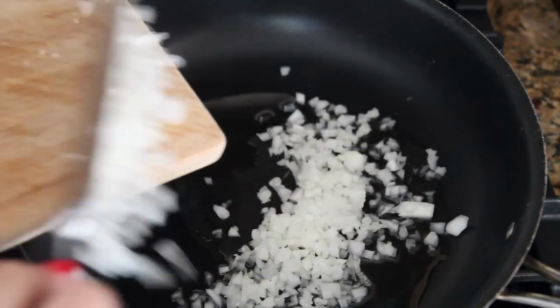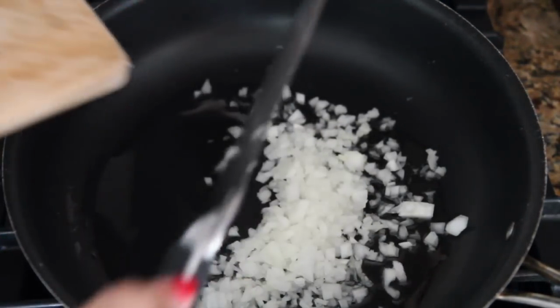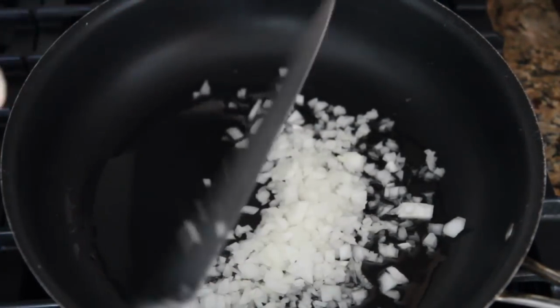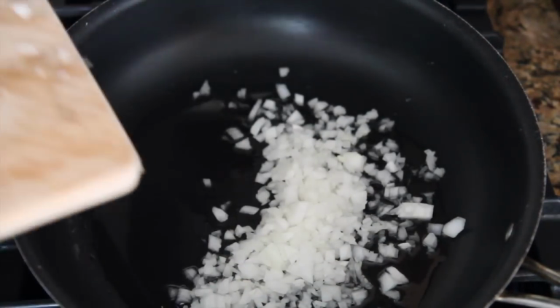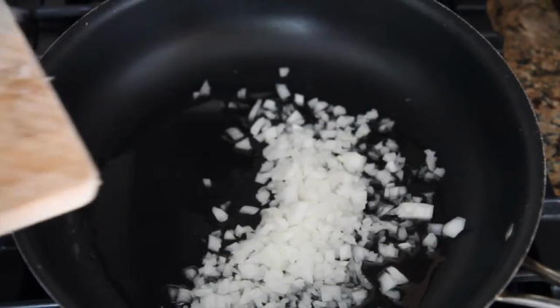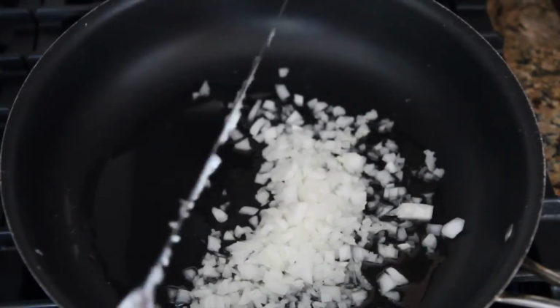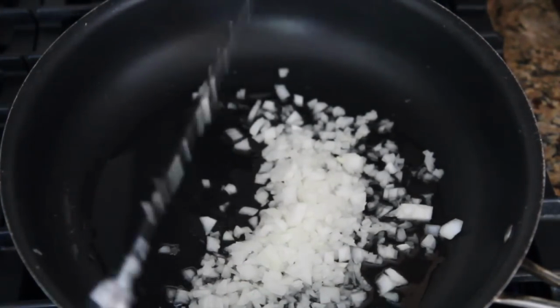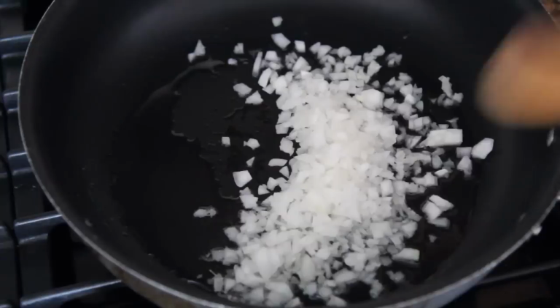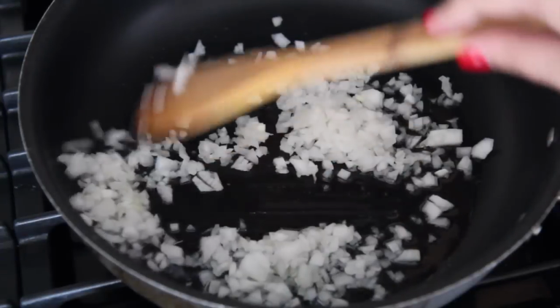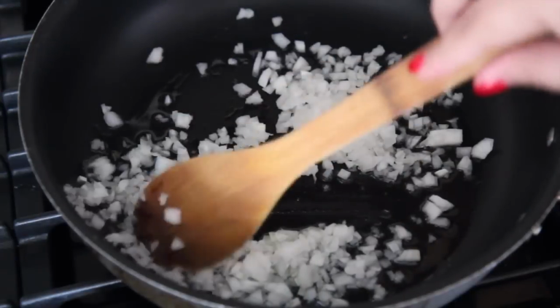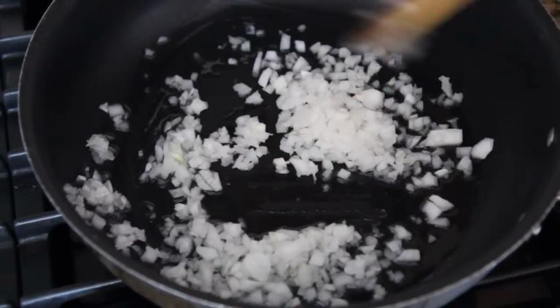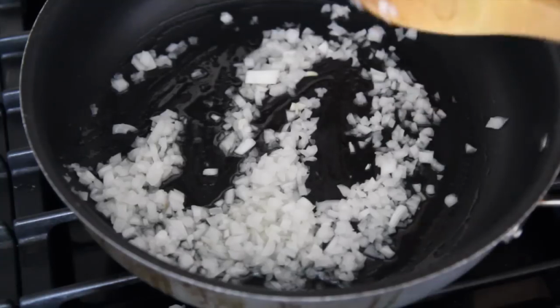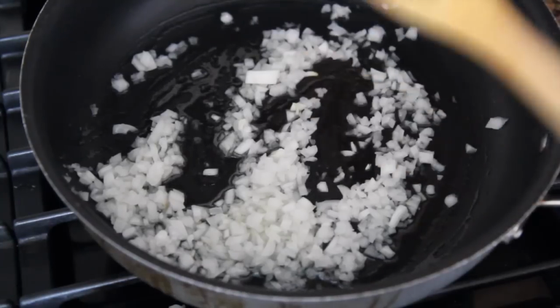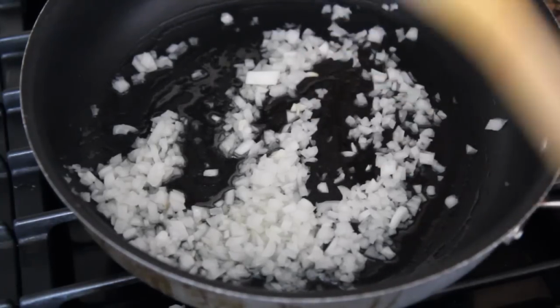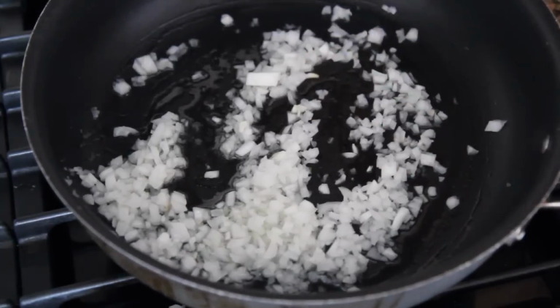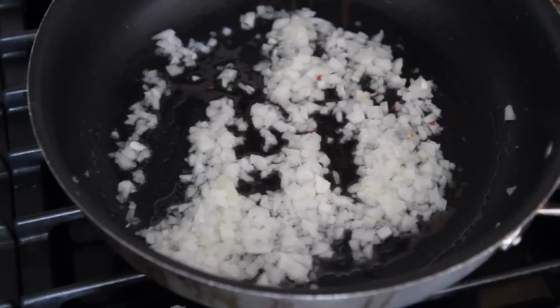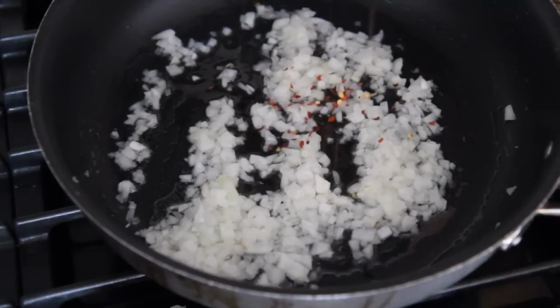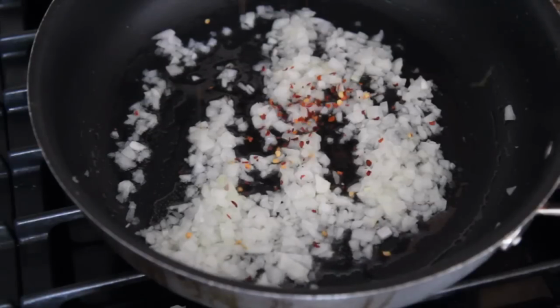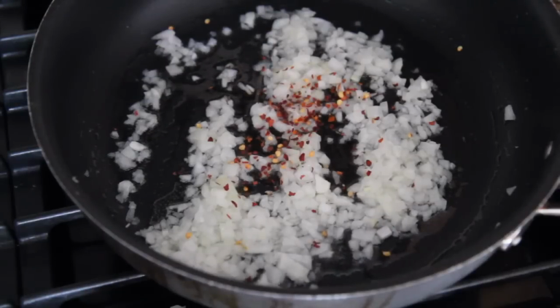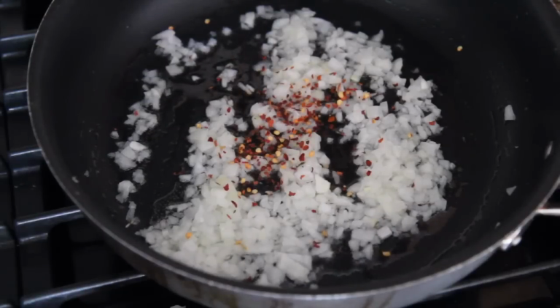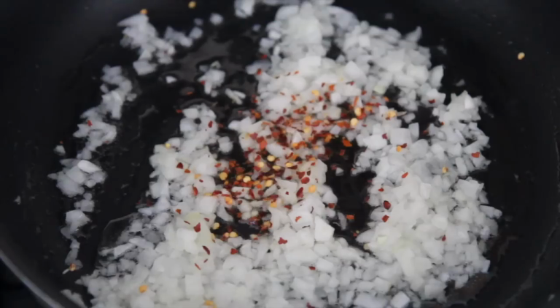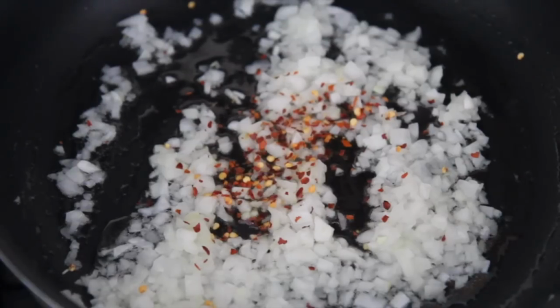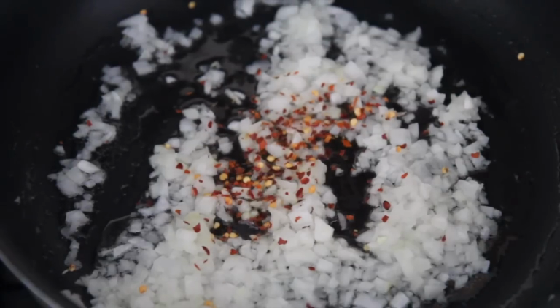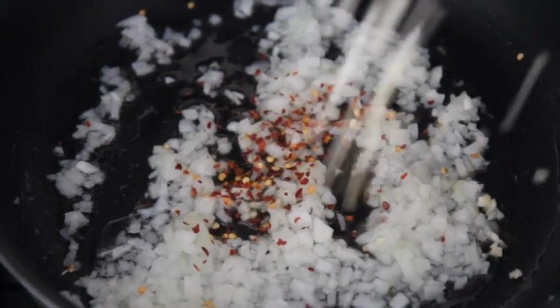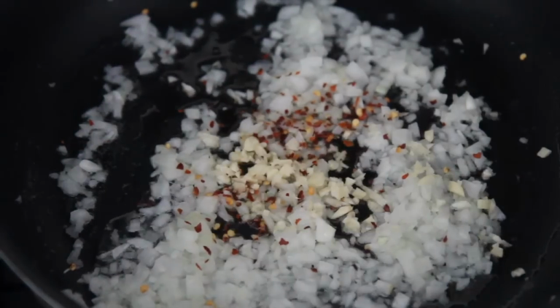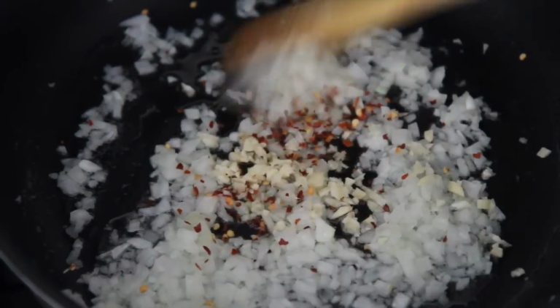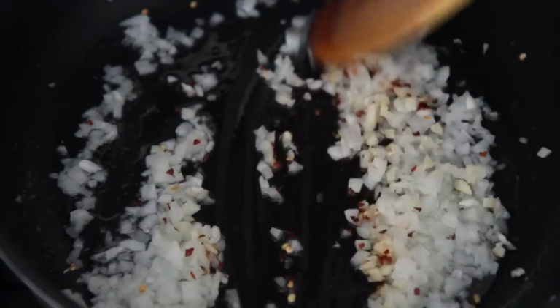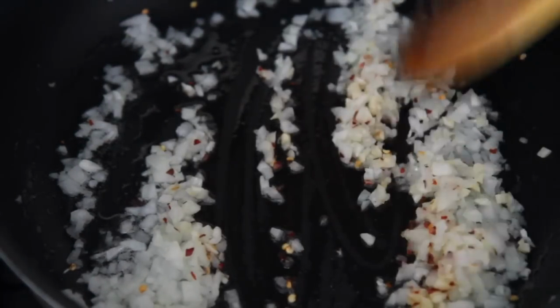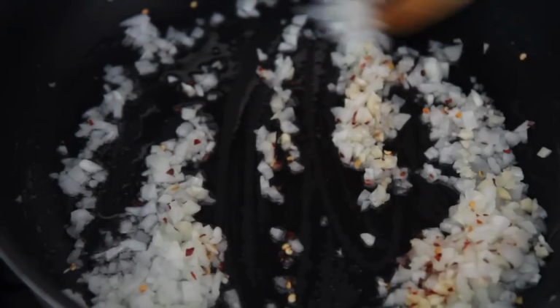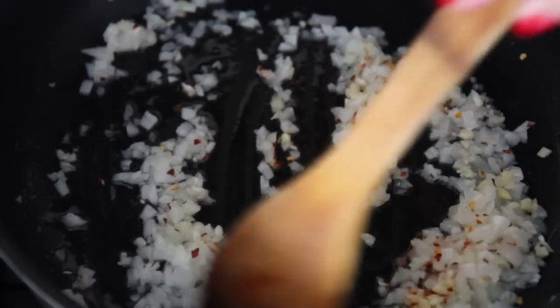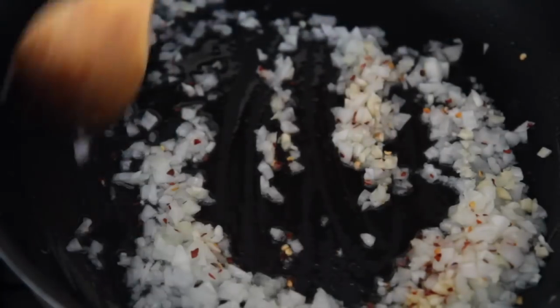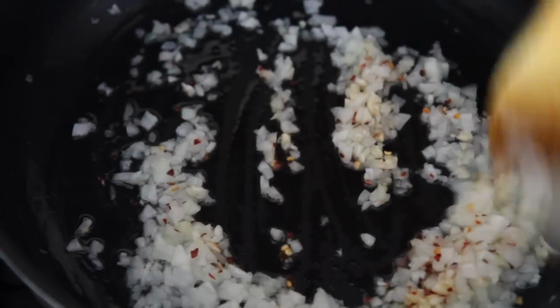Then you want to stir in some fresh minced garlic and some red crushed pepper — the red crushed pepper is optional. I'm using ground beef, but feel free to use sausage, veal, ground turkey, whatever you prefer.